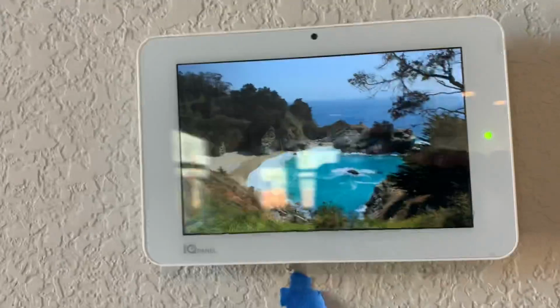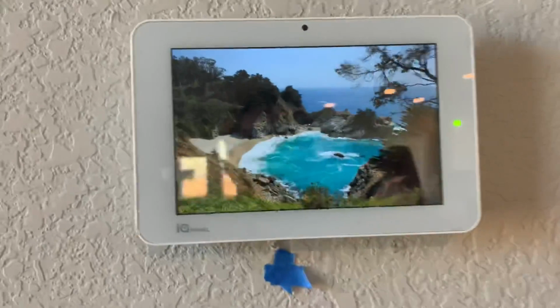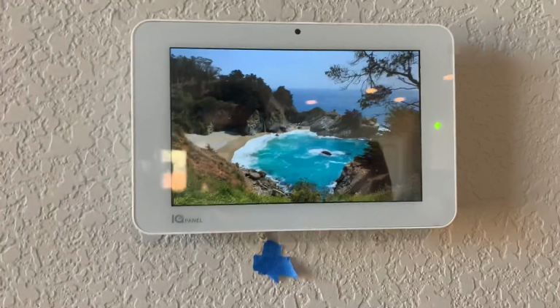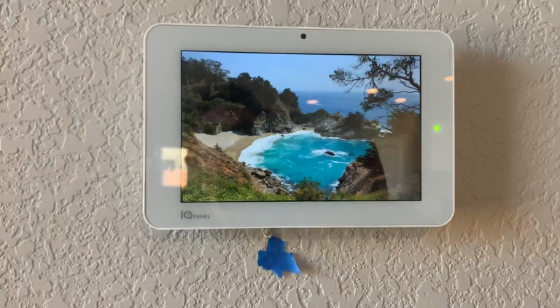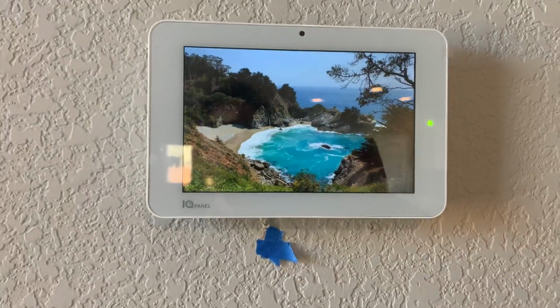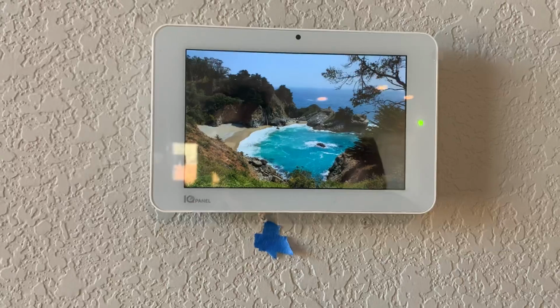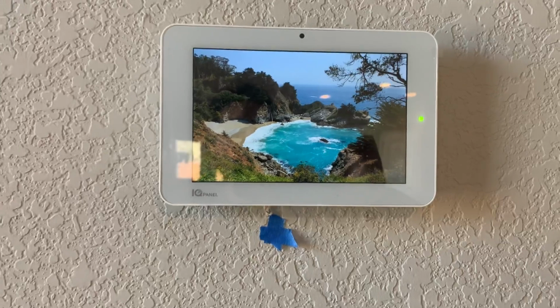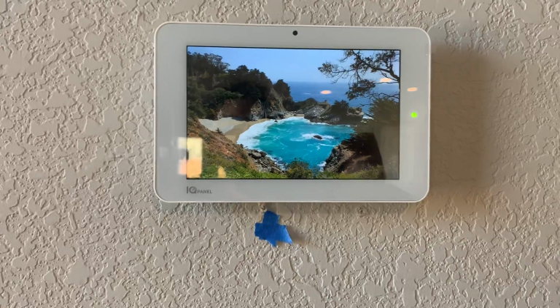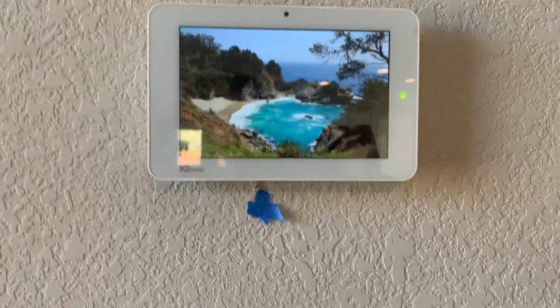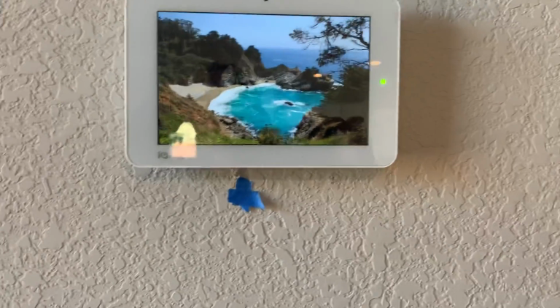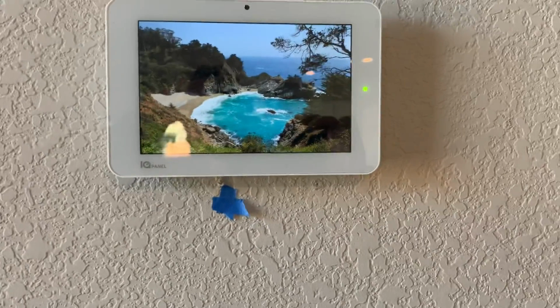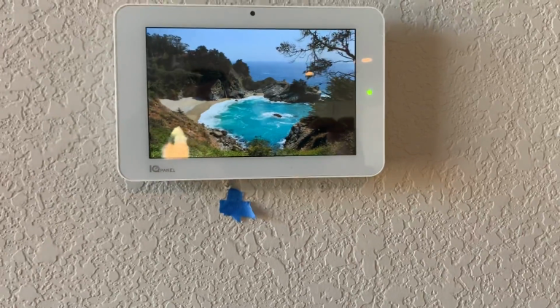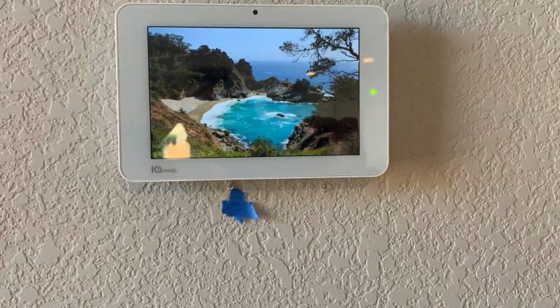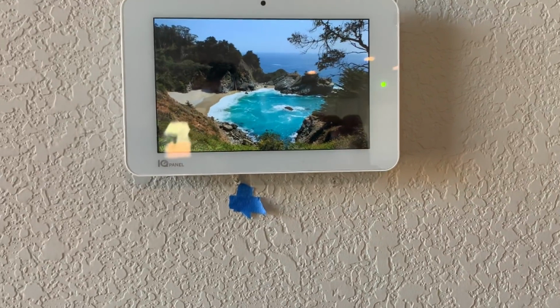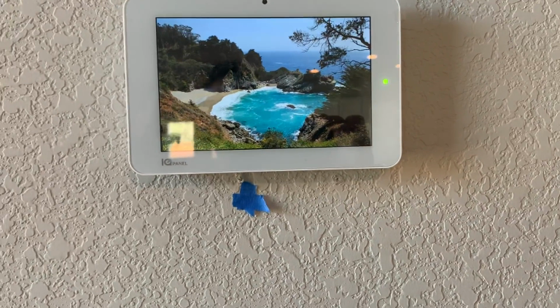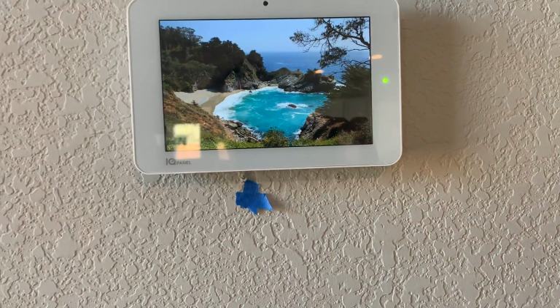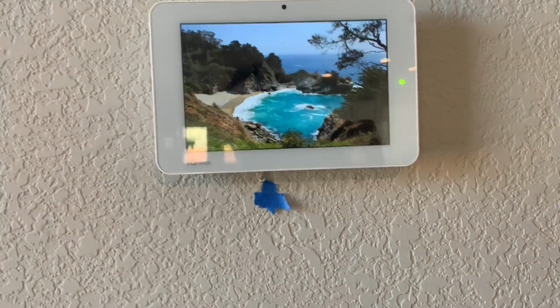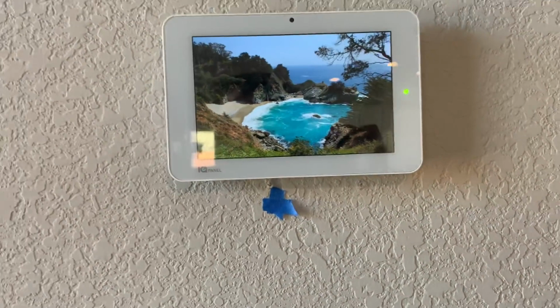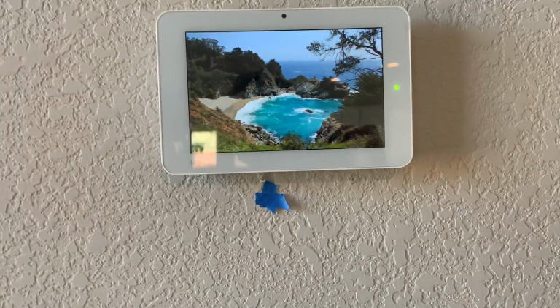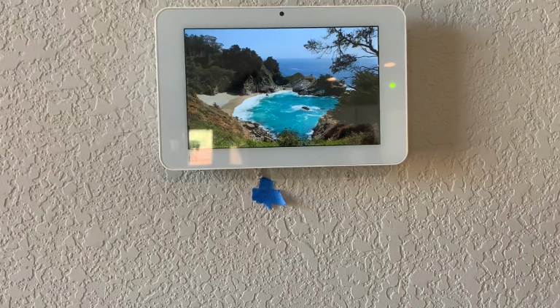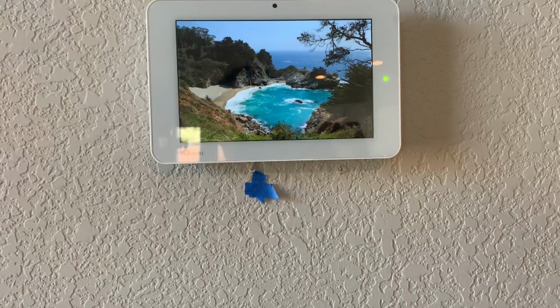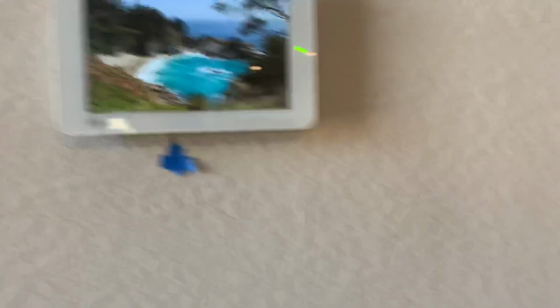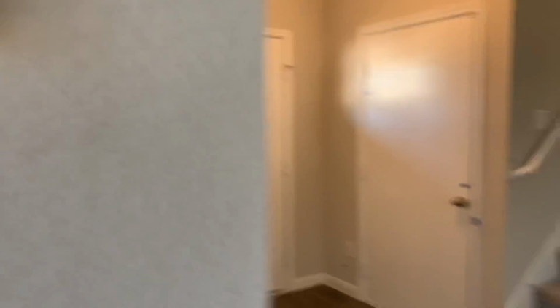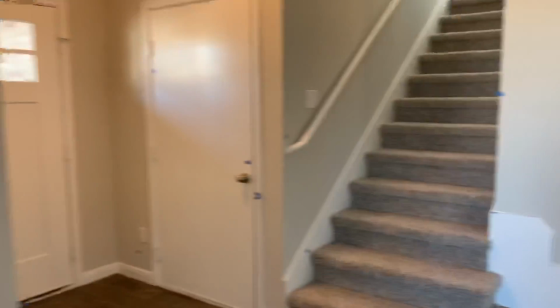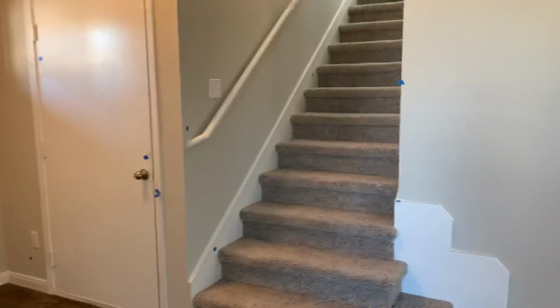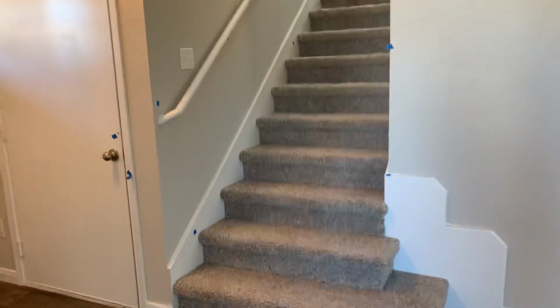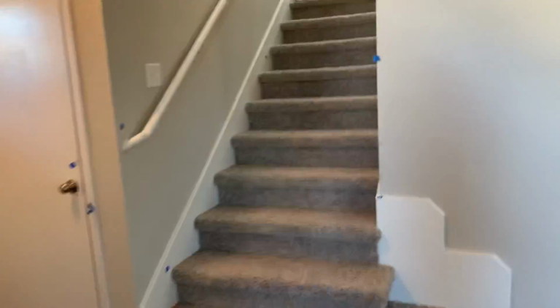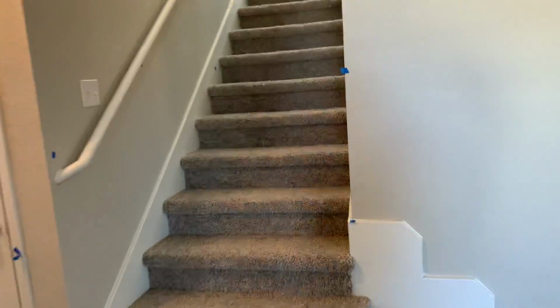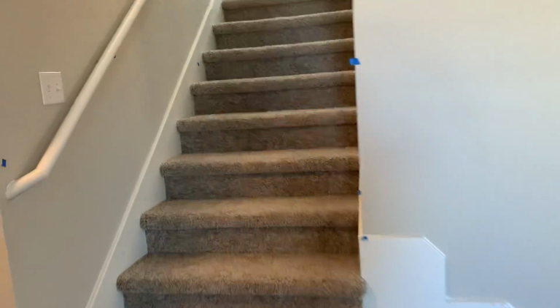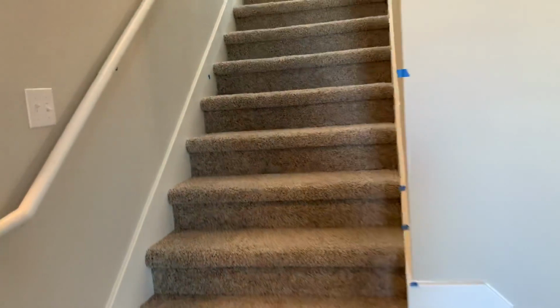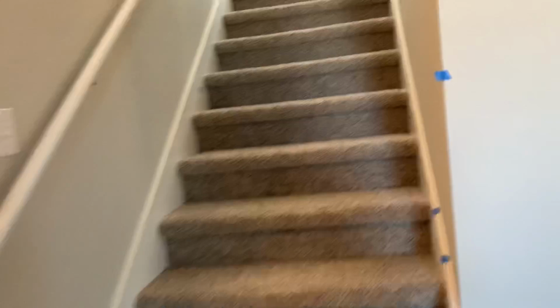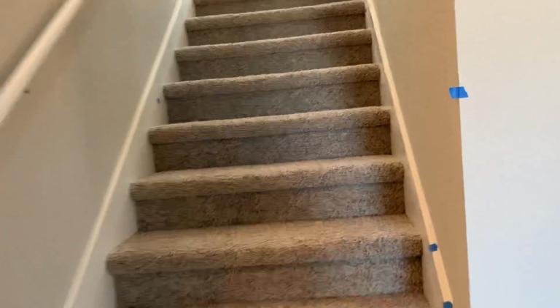You can hook up your phone to control the system. It also comes with an Alexa Dot with the home.